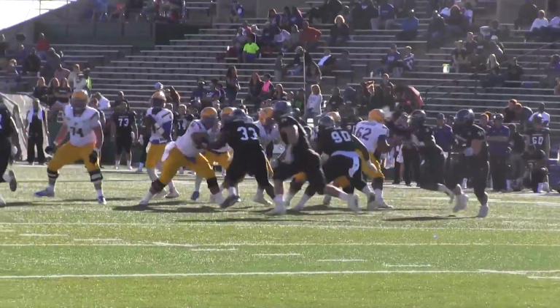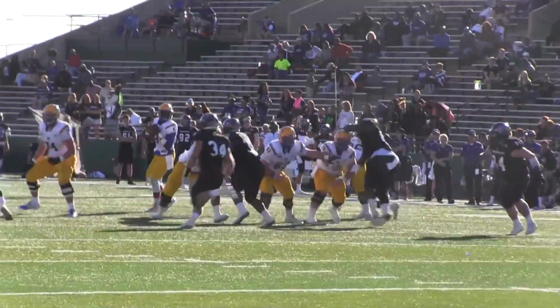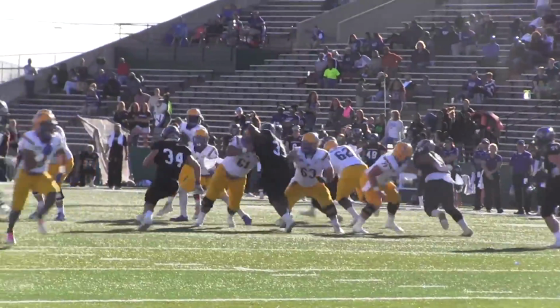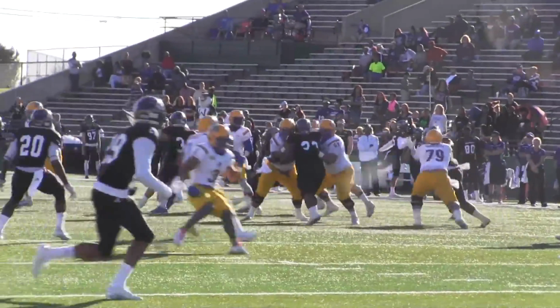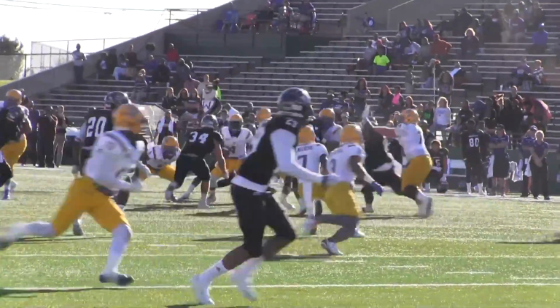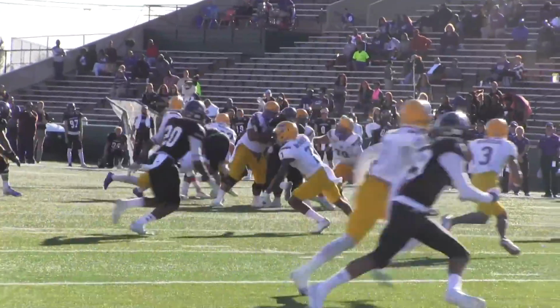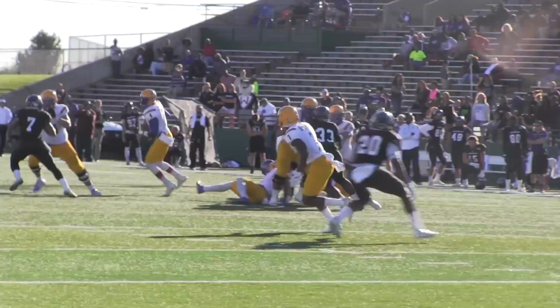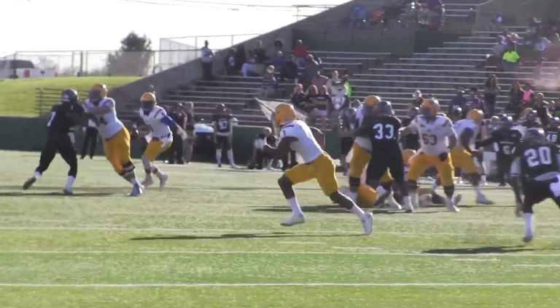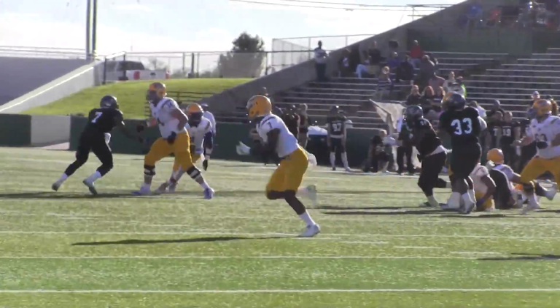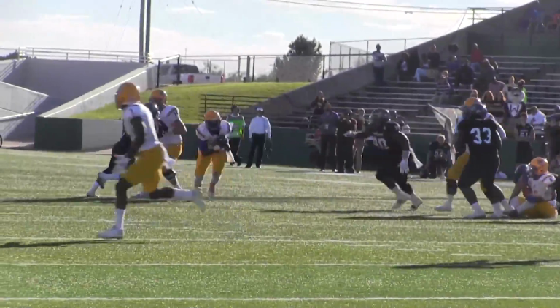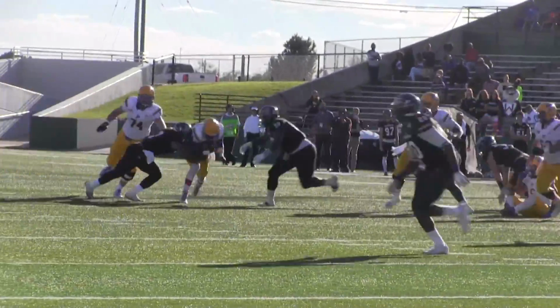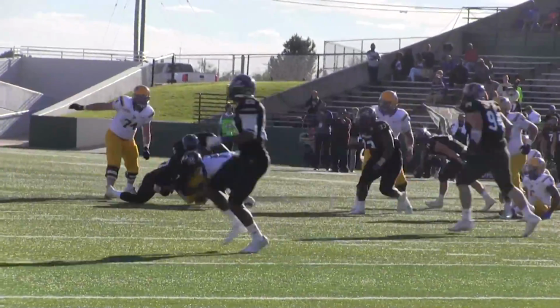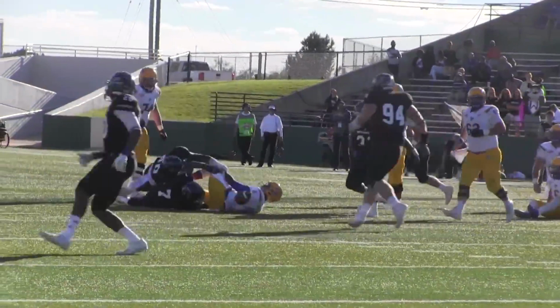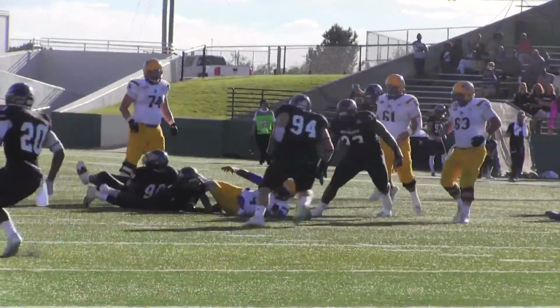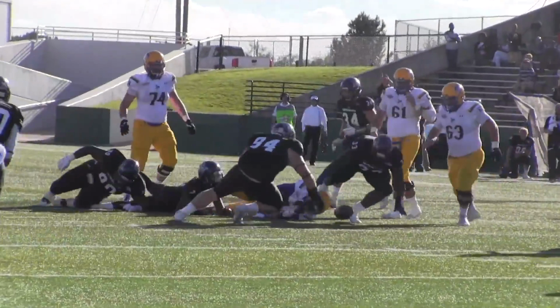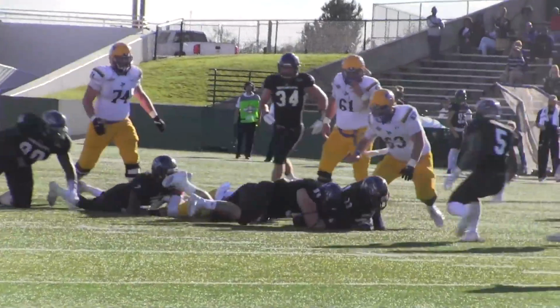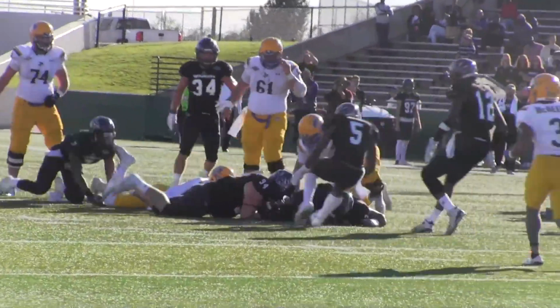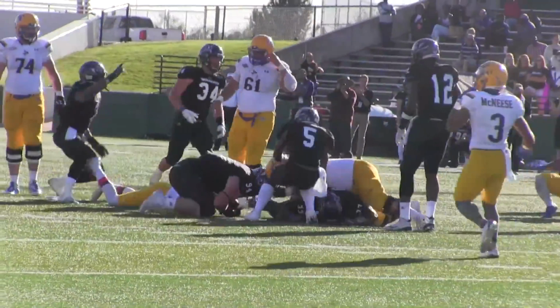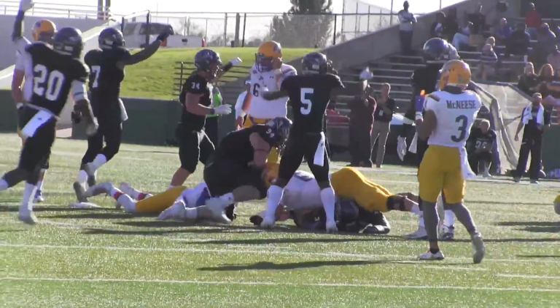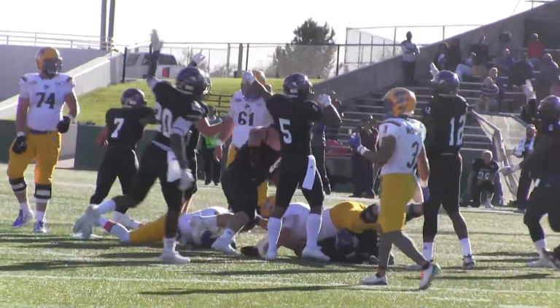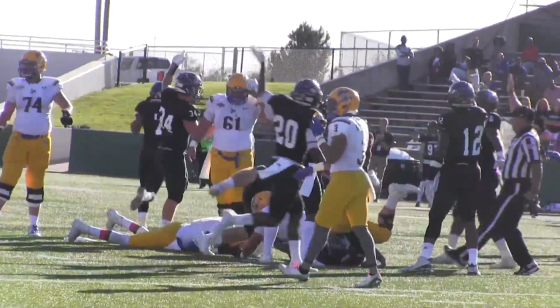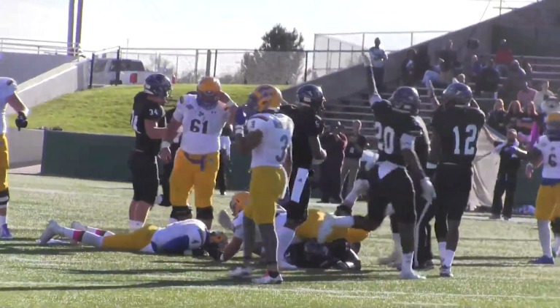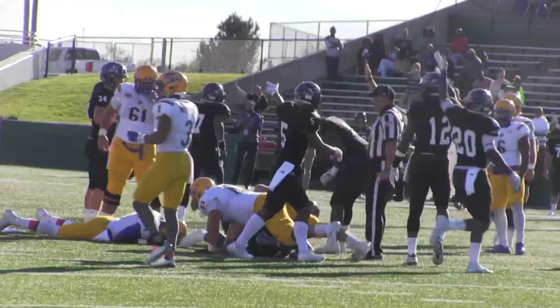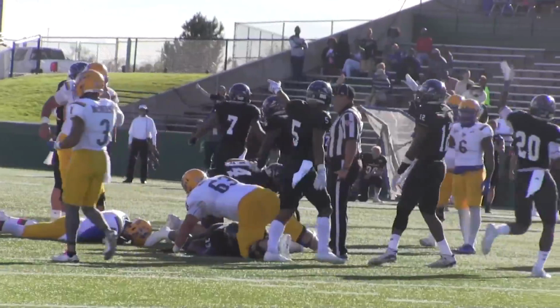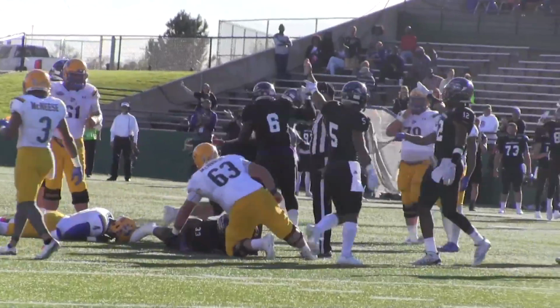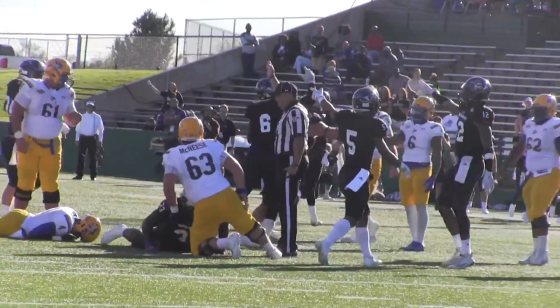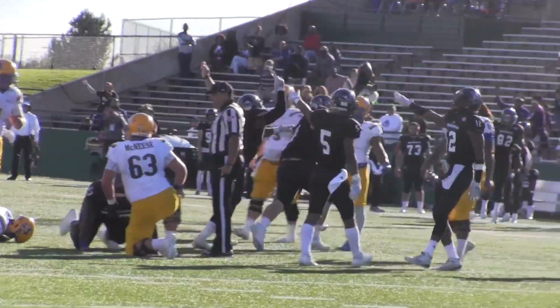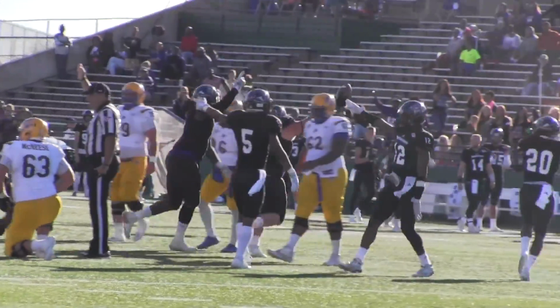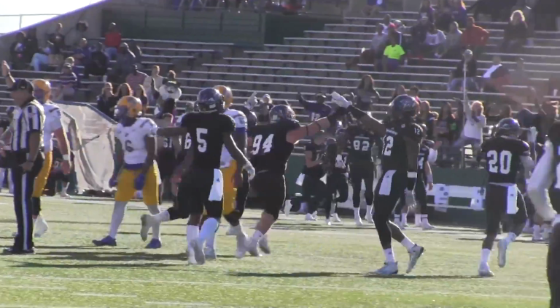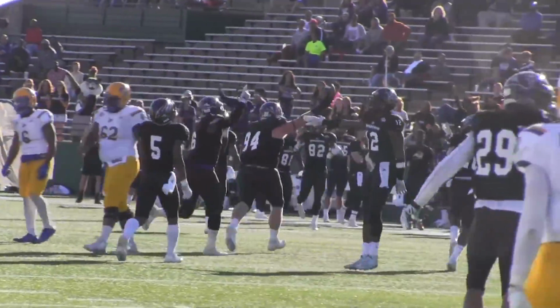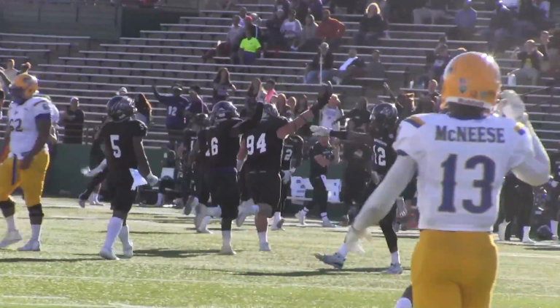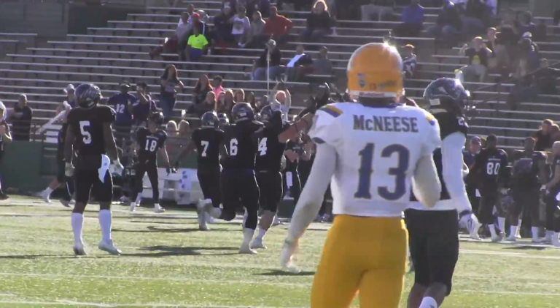Snap back — he's gonna throw it, pressure coming up the middle, flushed out of the pocket. He's gonna be sacked back at the 35. He's recovered the fumble — recovered again, and it's Josh Blum.